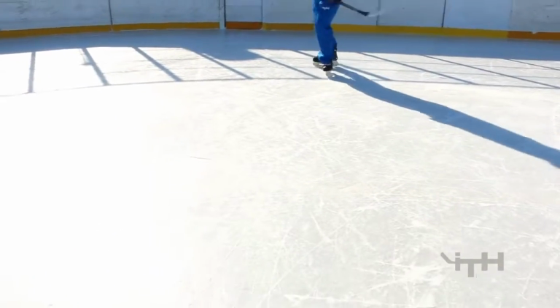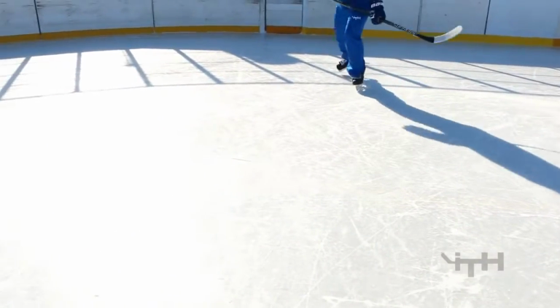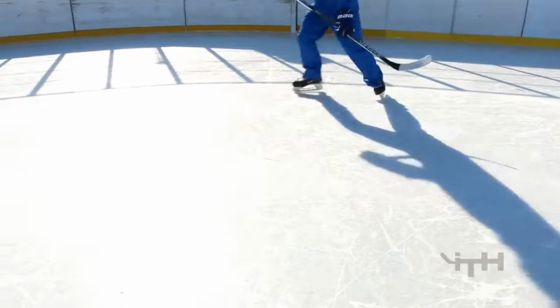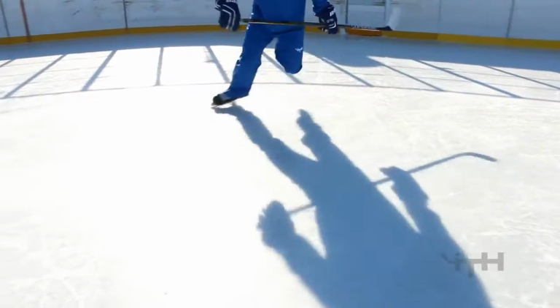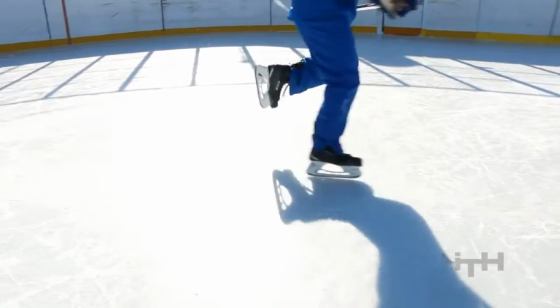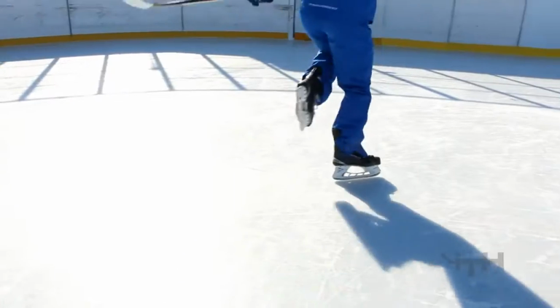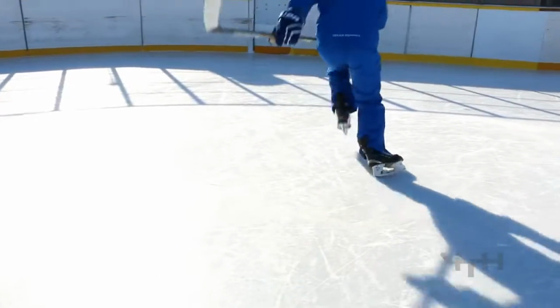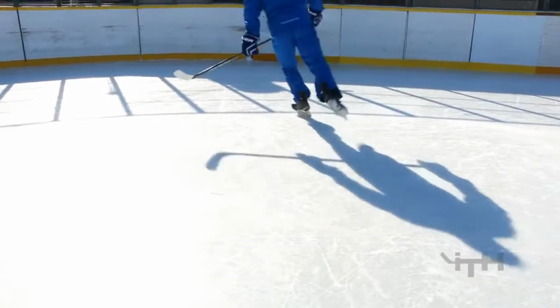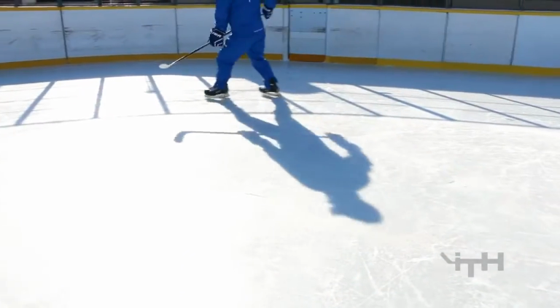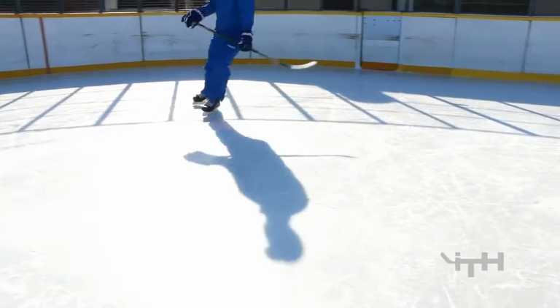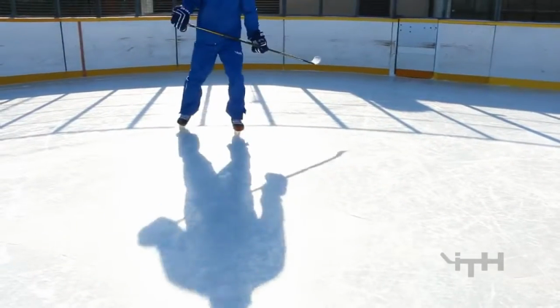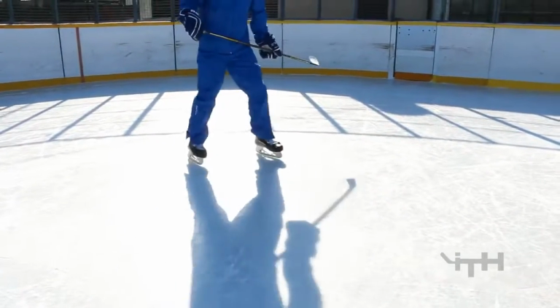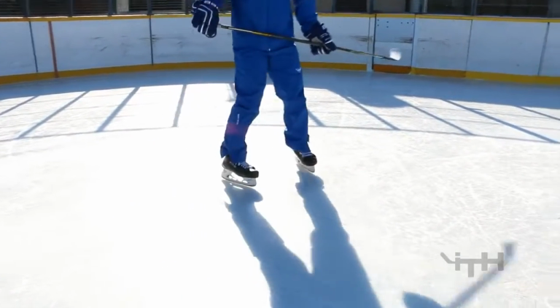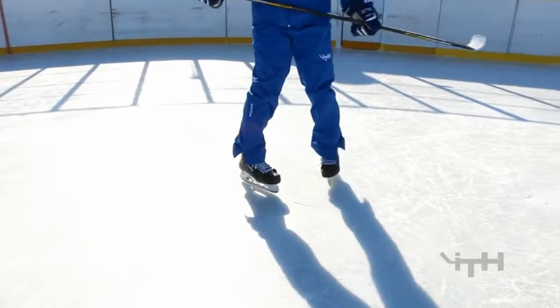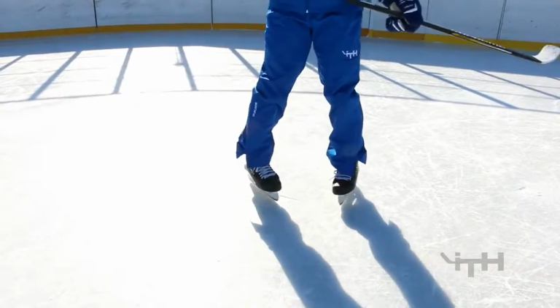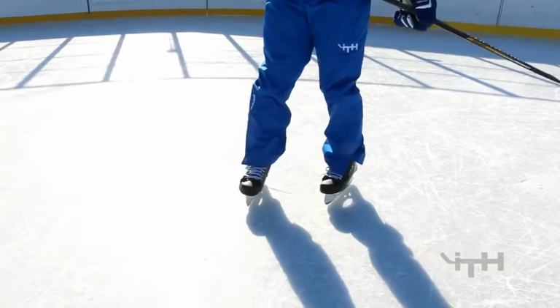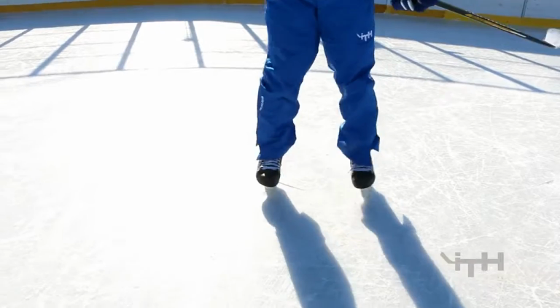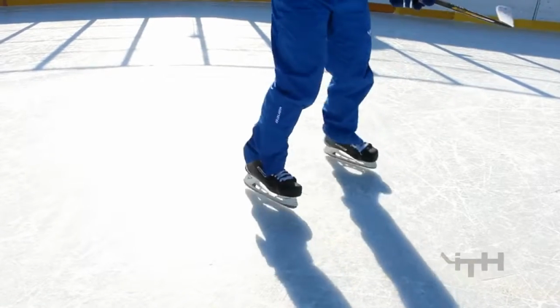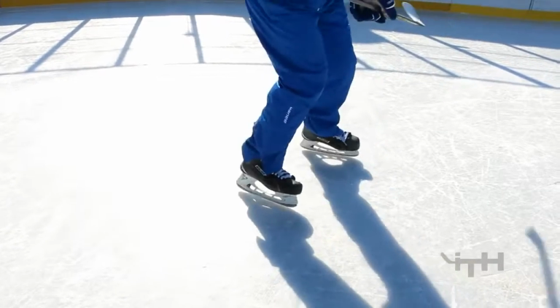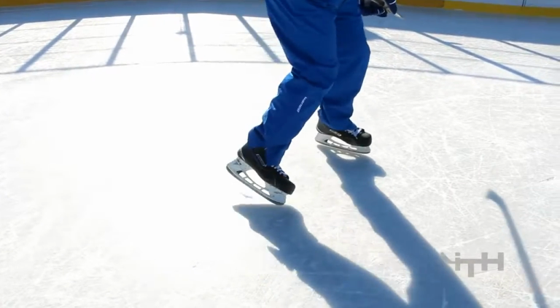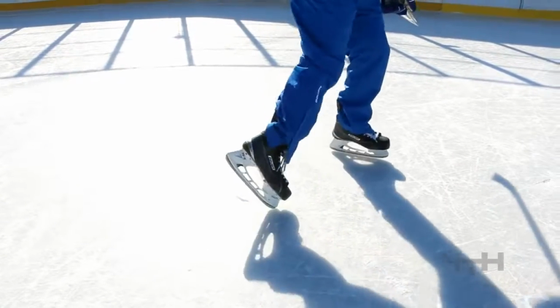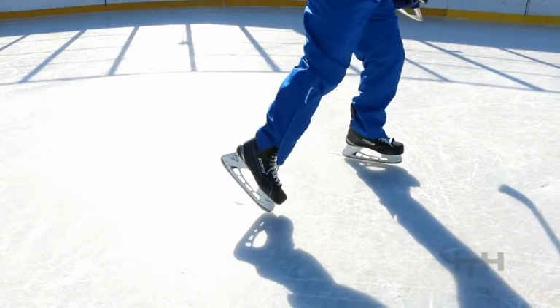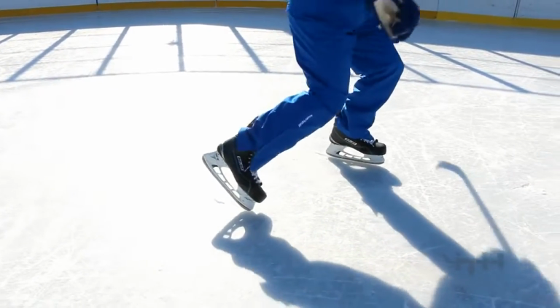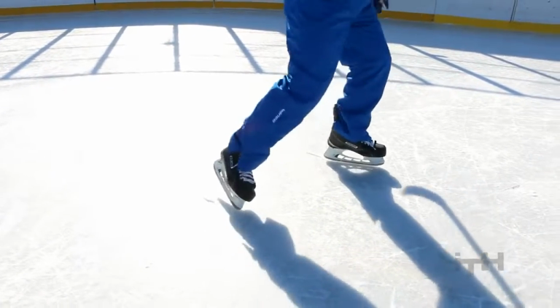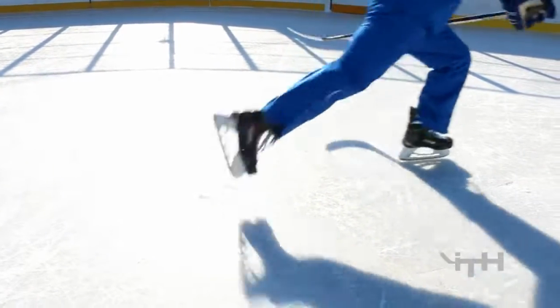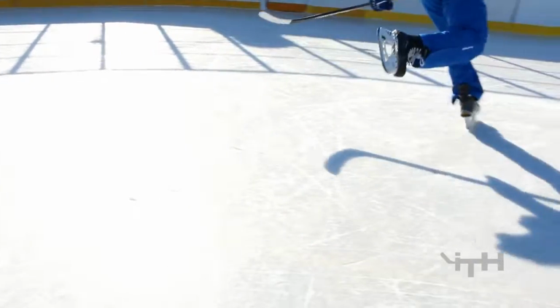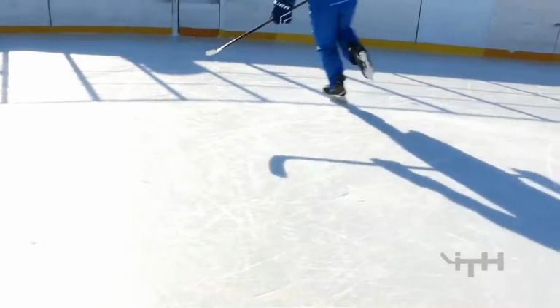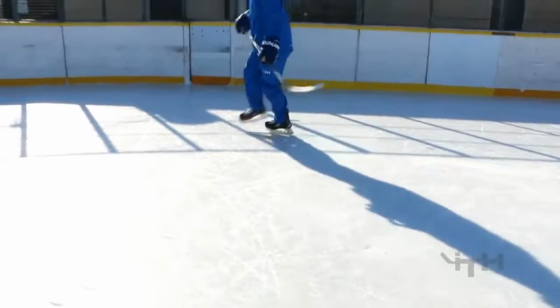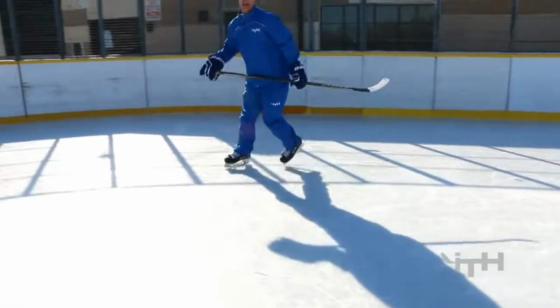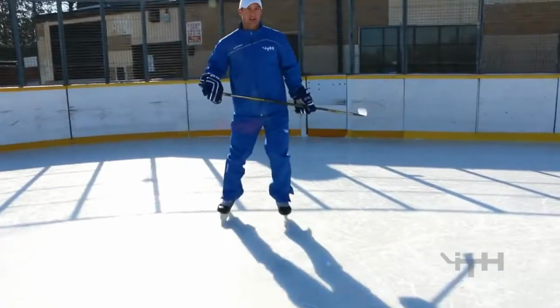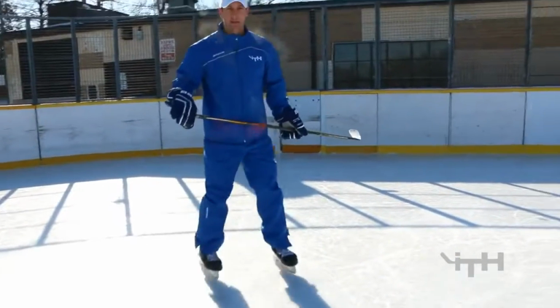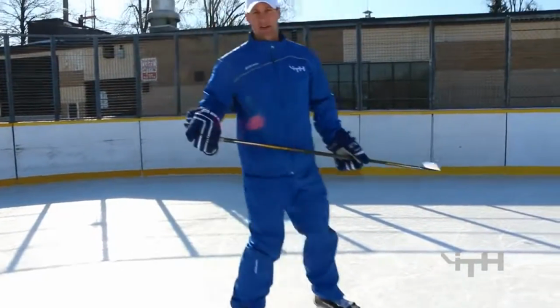Grind first, then the rip. When you're ripping, just like a regular stride, you push off on the toe, distribute your weight to your other leg, and then push off. You'll hear the grind at the beginning and then the rip. The louder it is, the better it is.